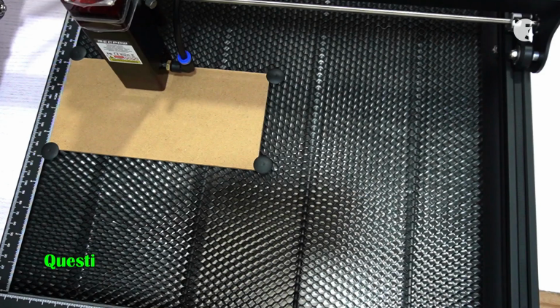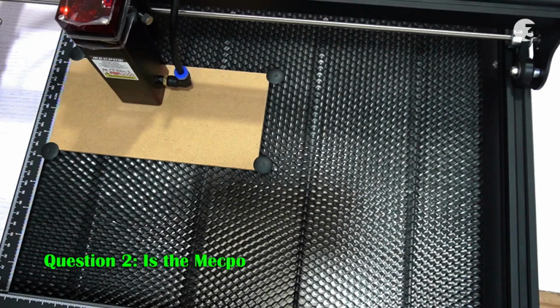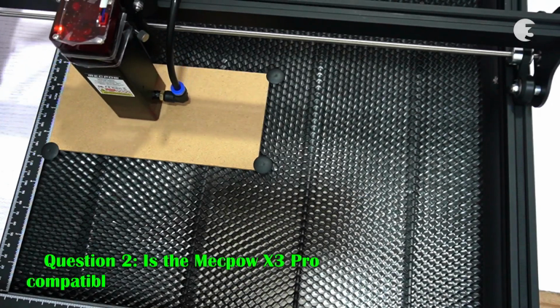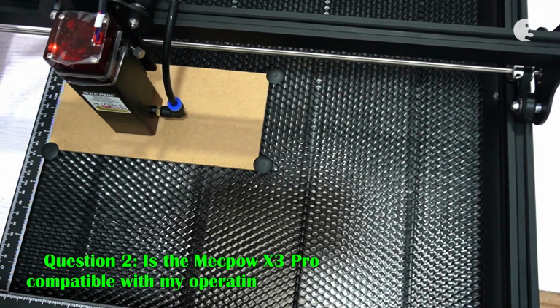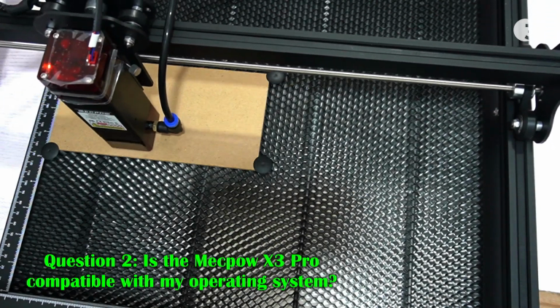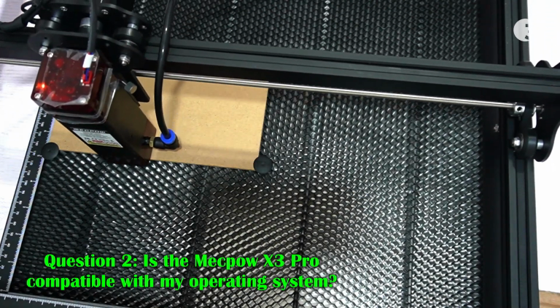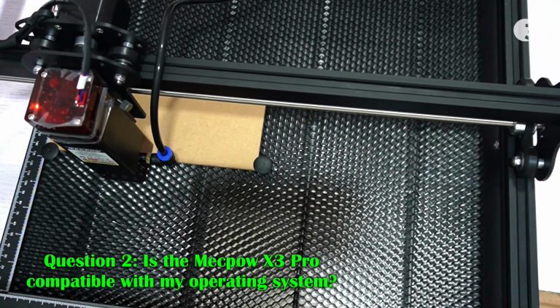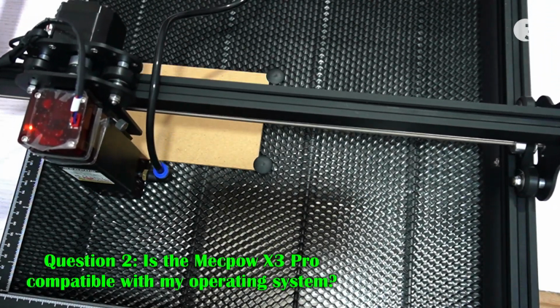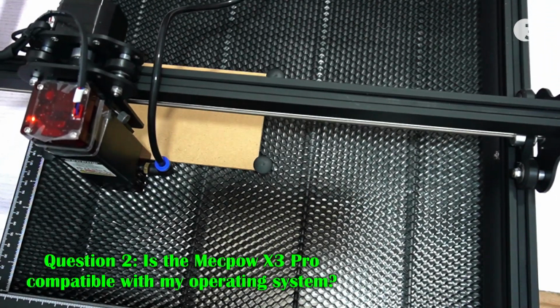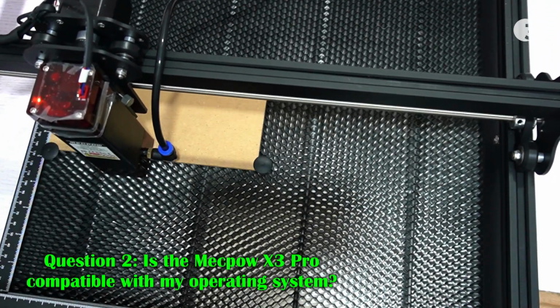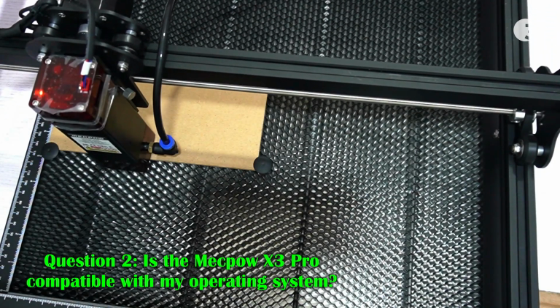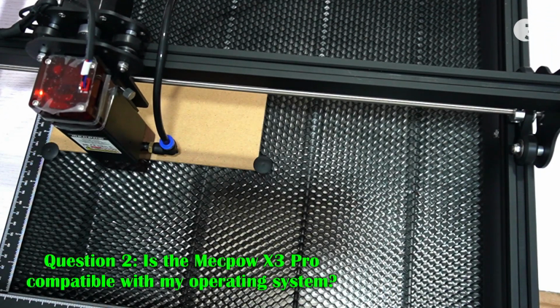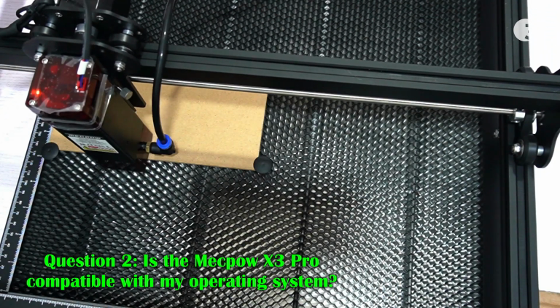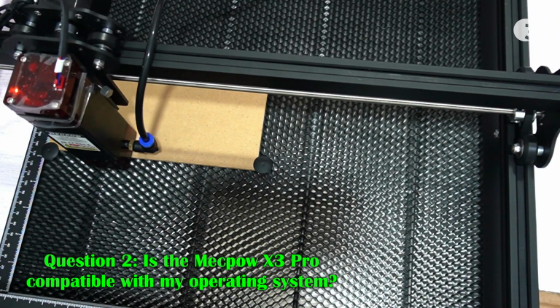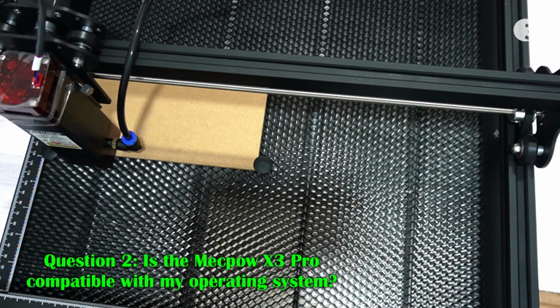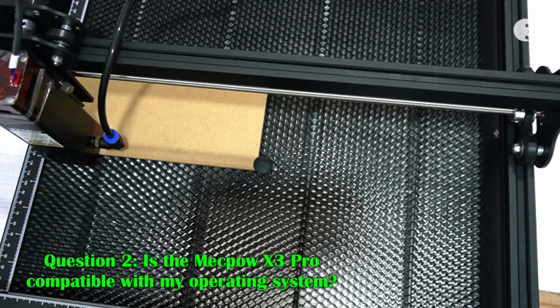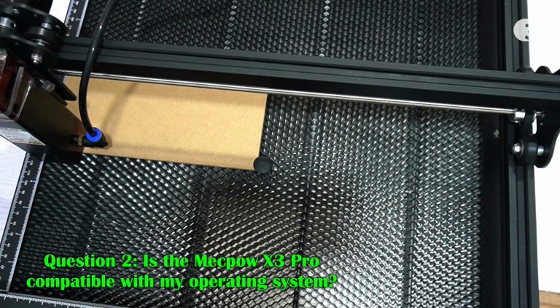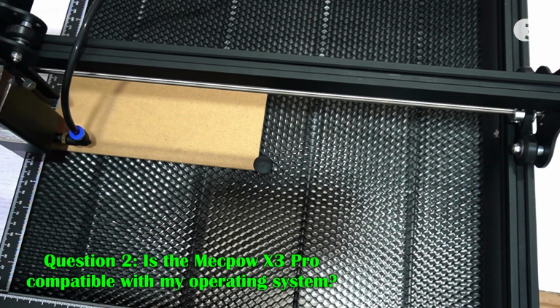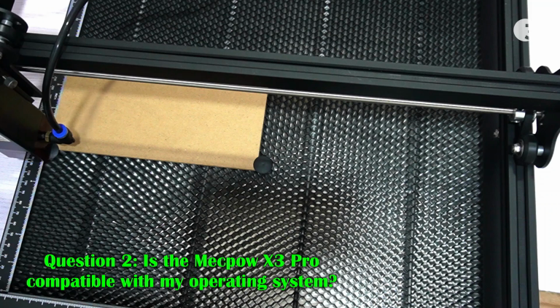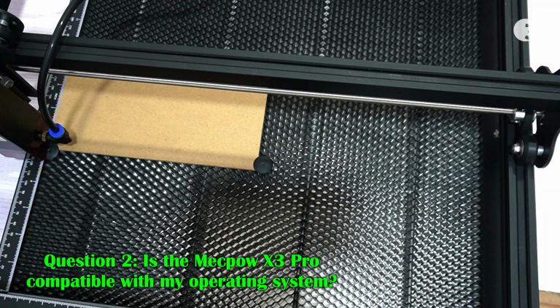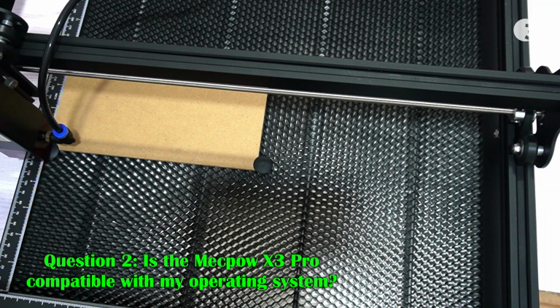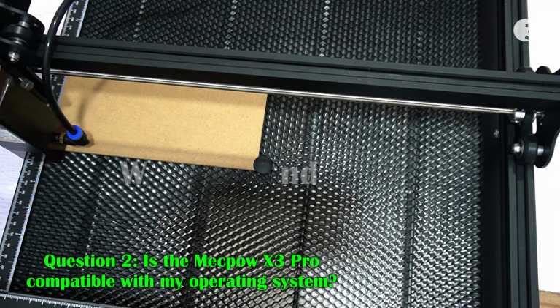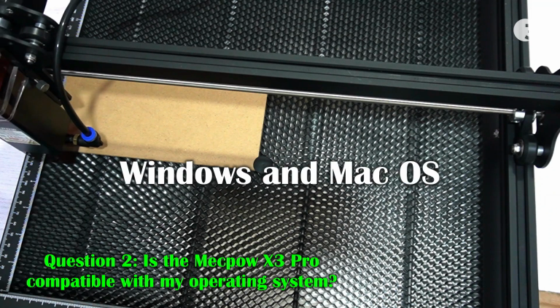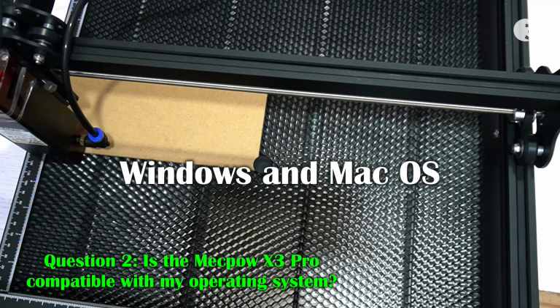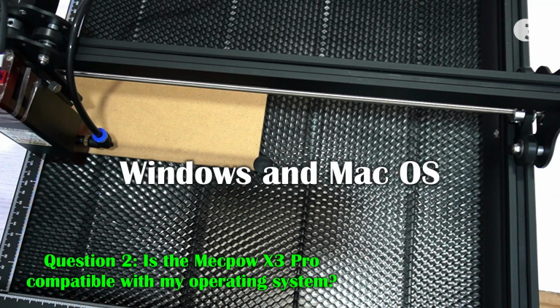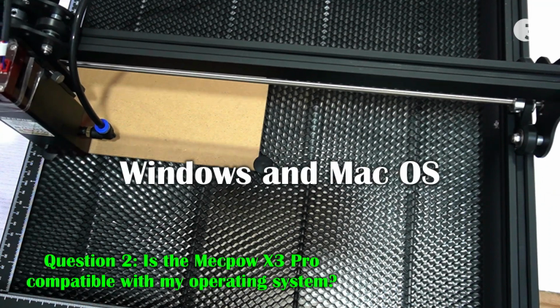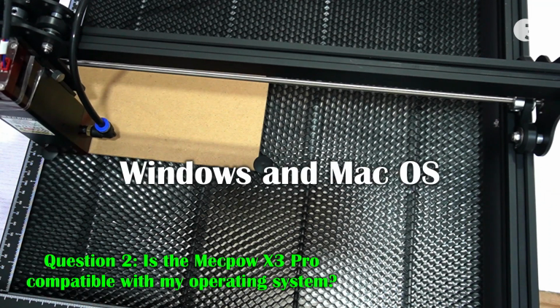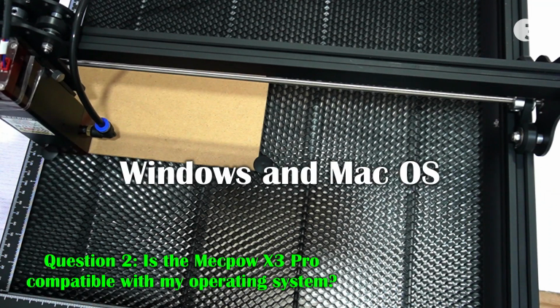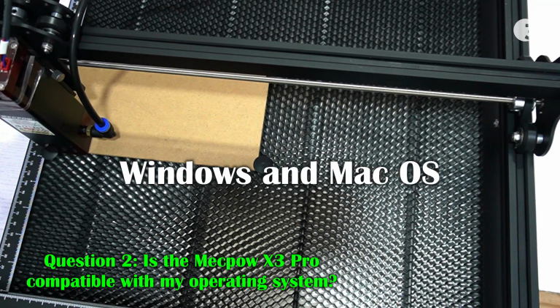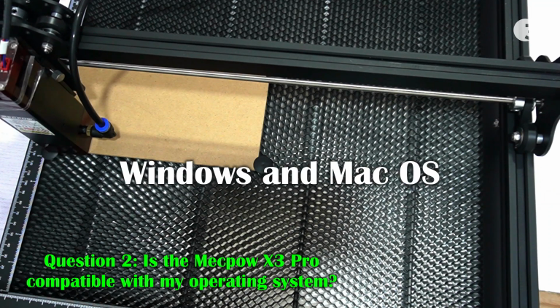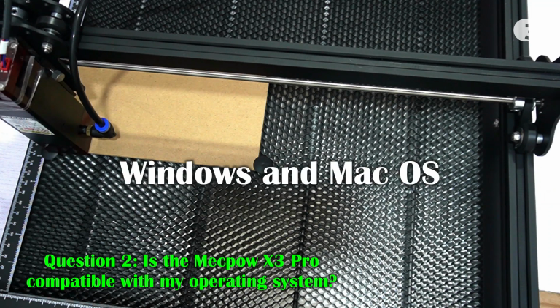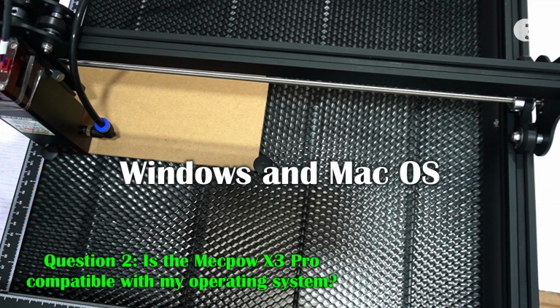Is the Mechpower X3 Pro compatible with any operating system? It is compatible with Windows and Mac operating systems.